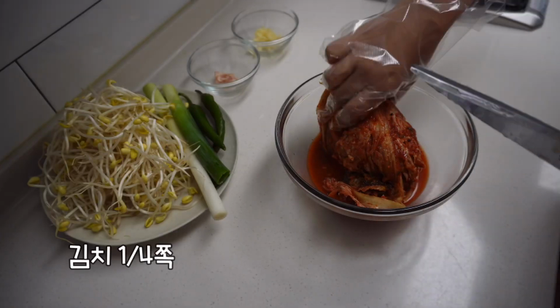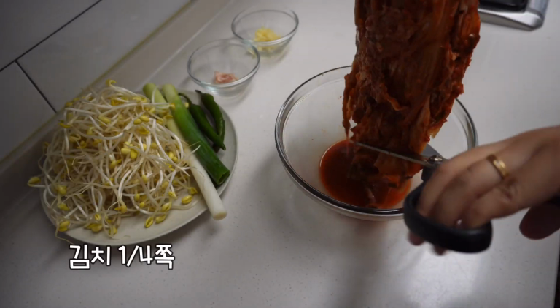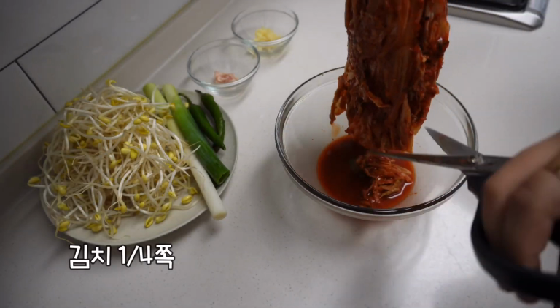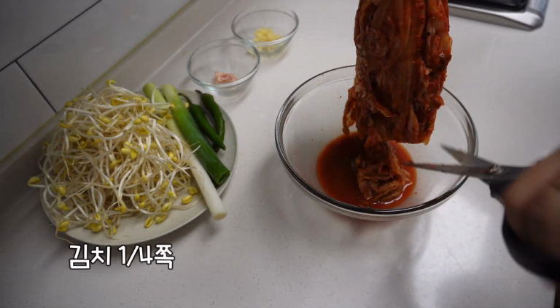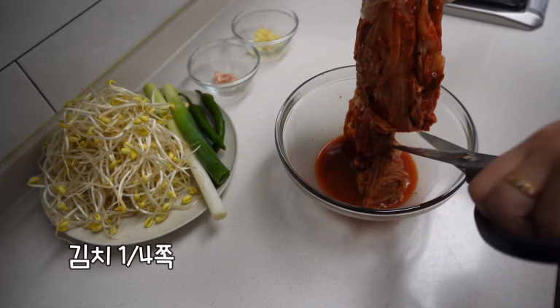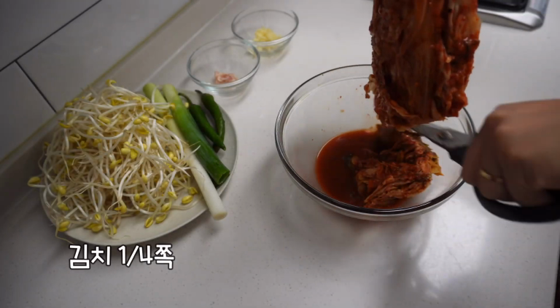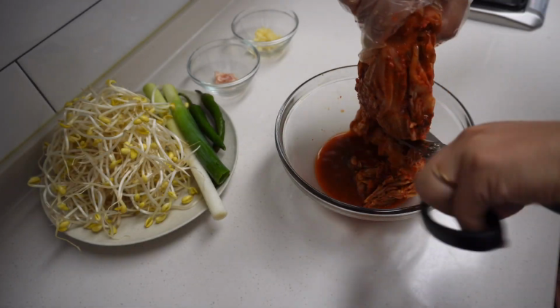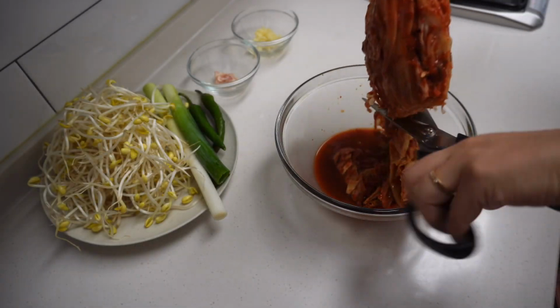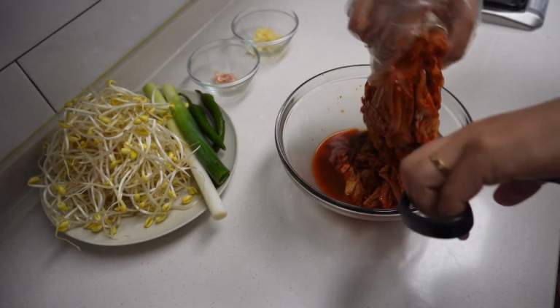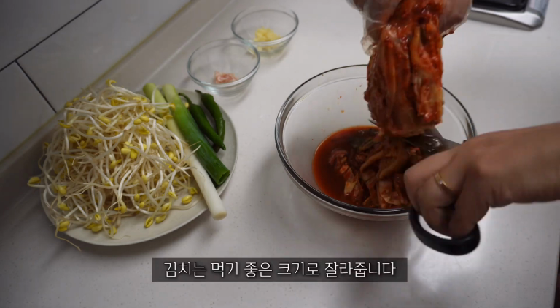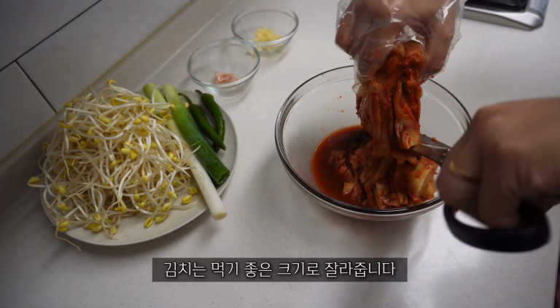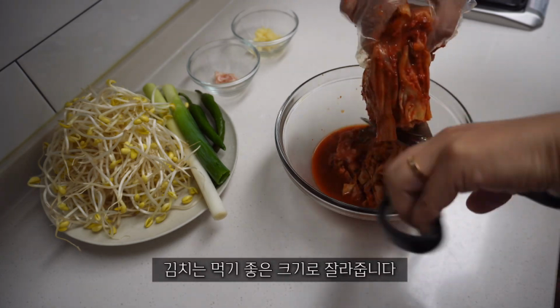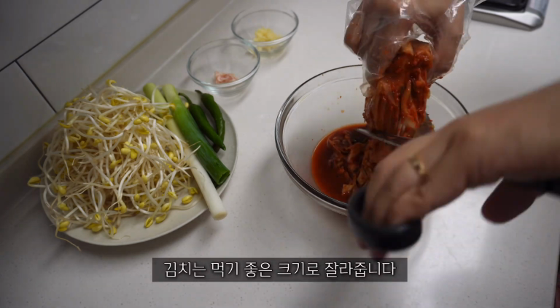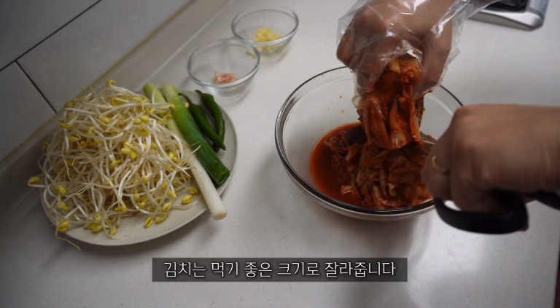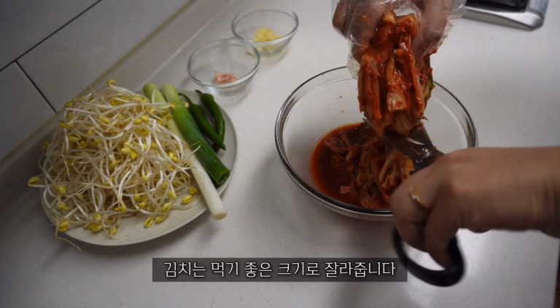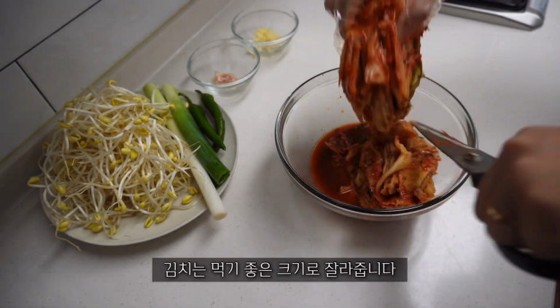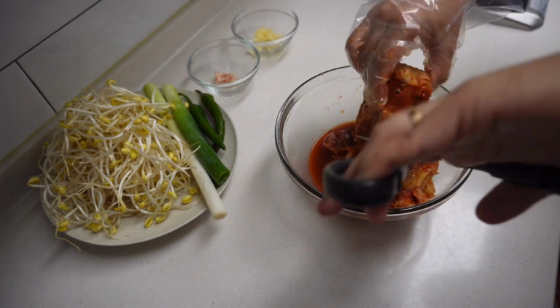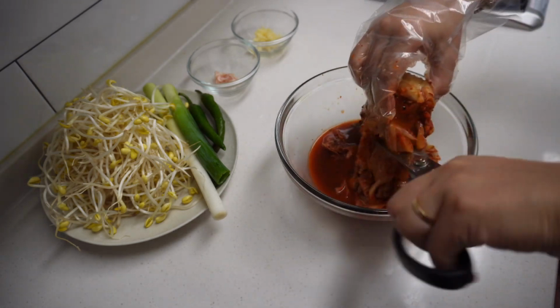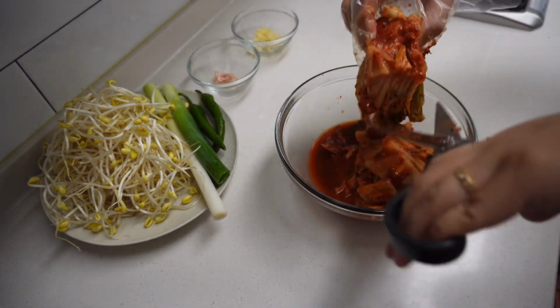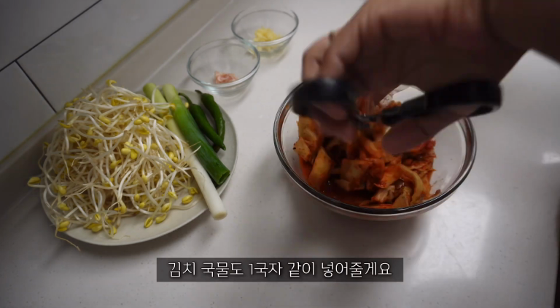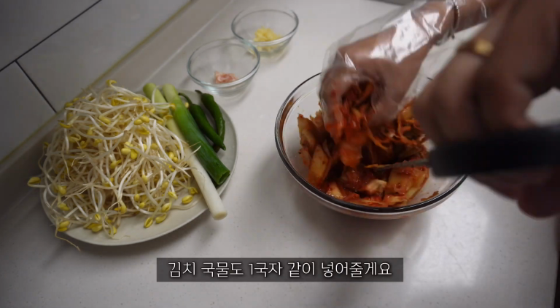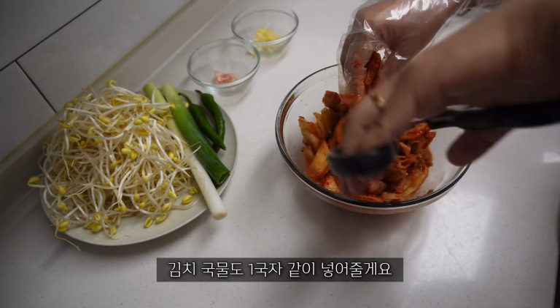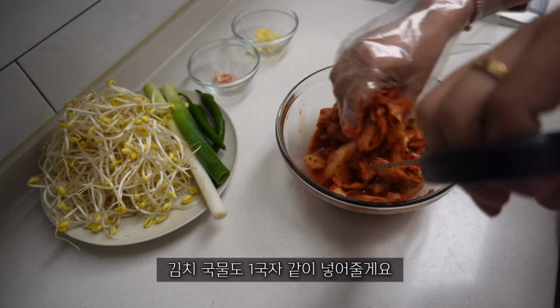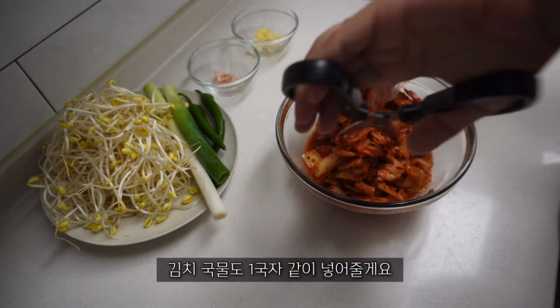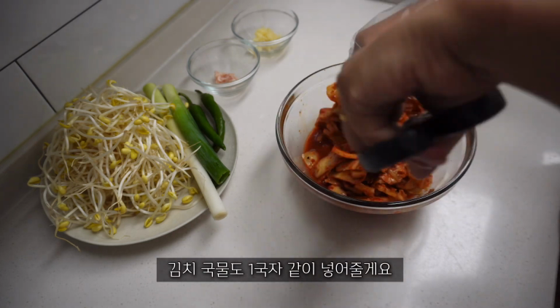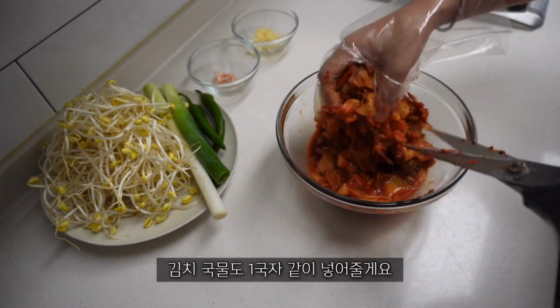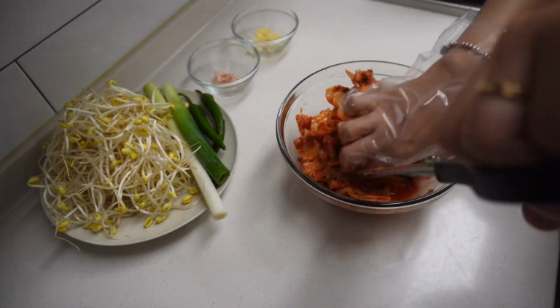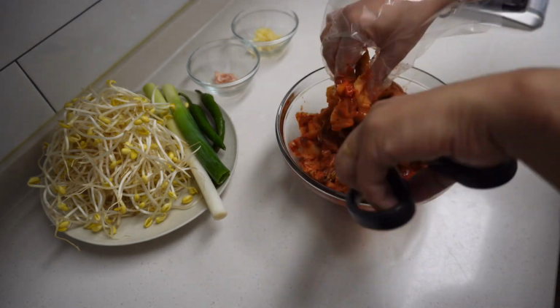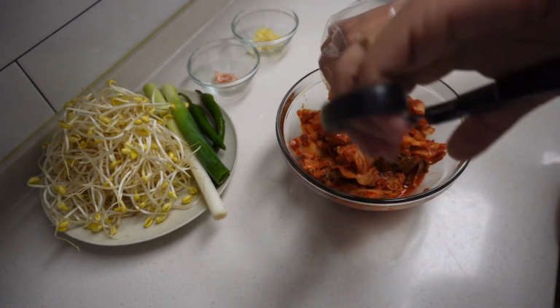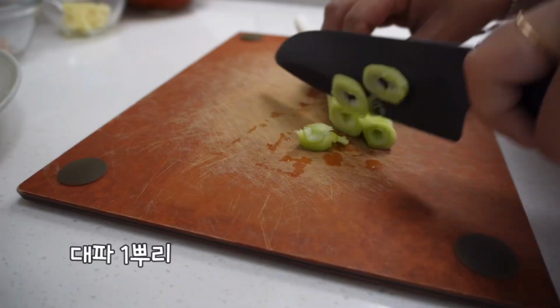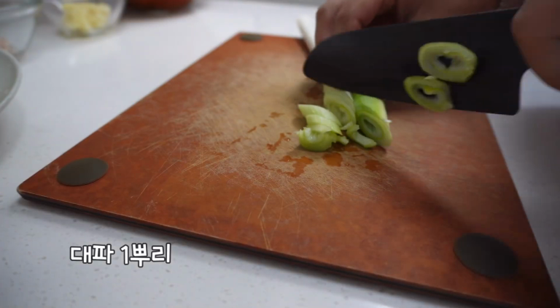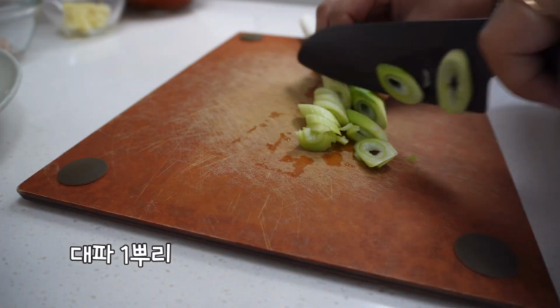I'm going to put a knife in my hand. I'm going to cut in the pan. Now I'm going to cut the knife out.